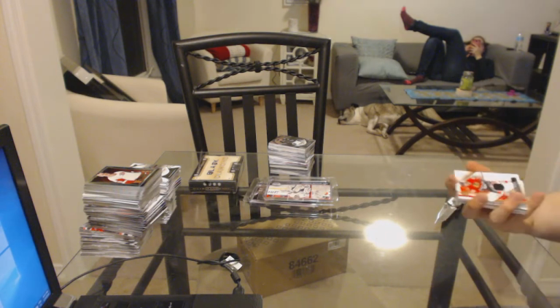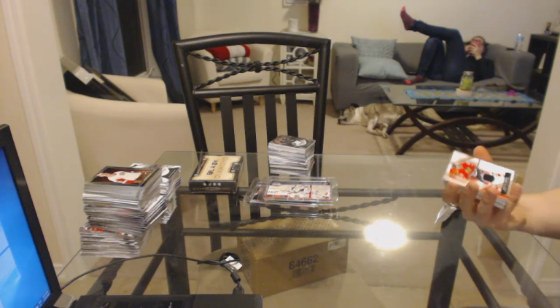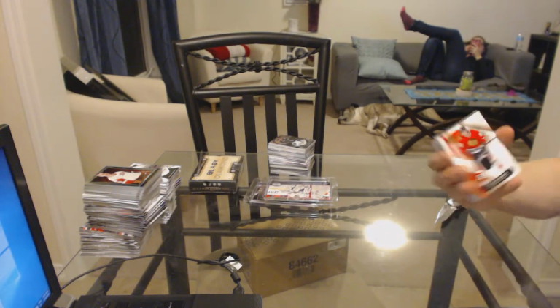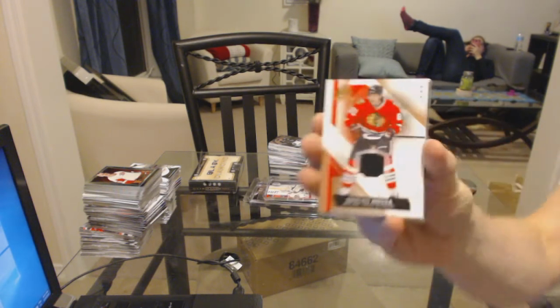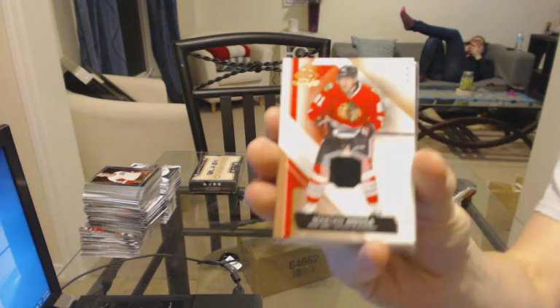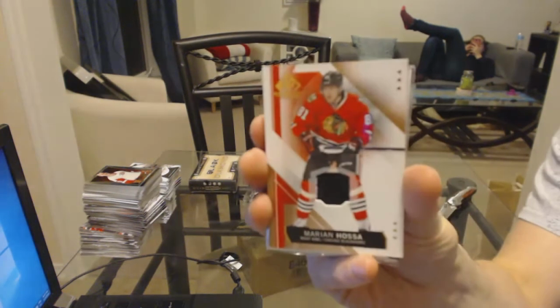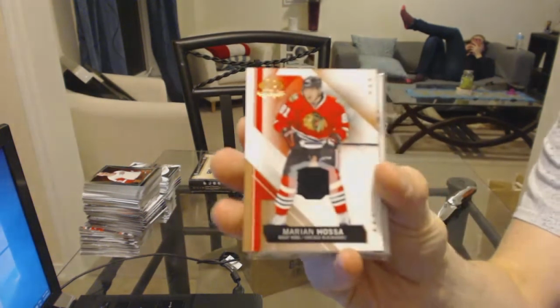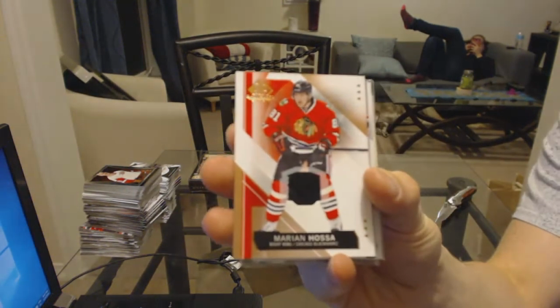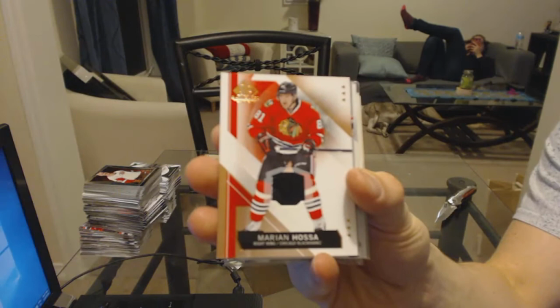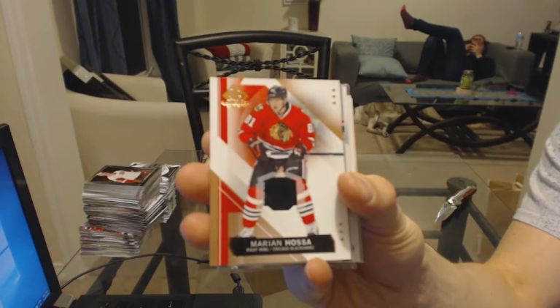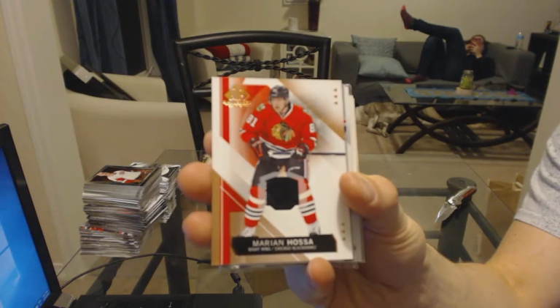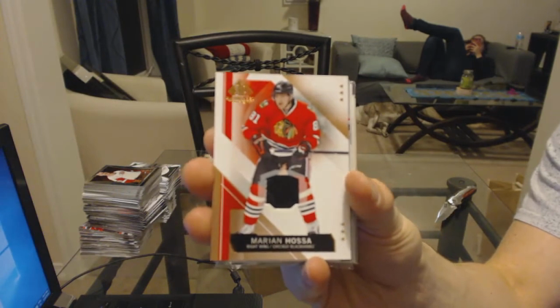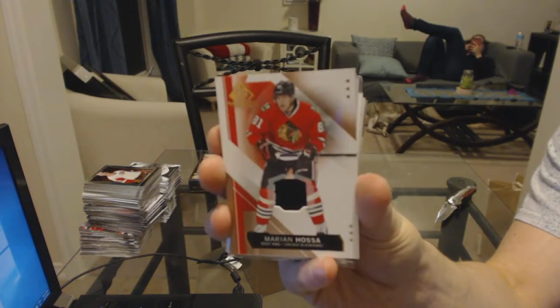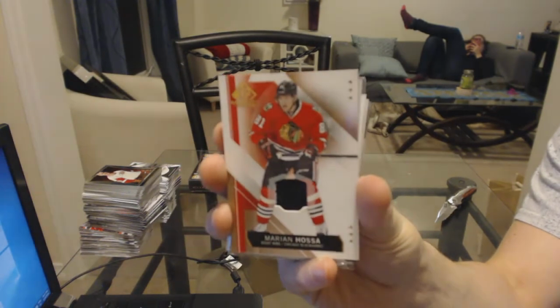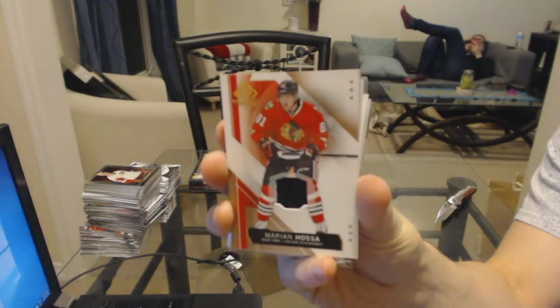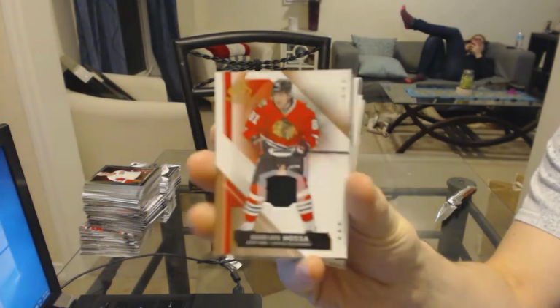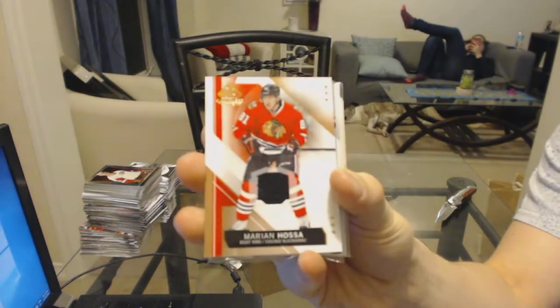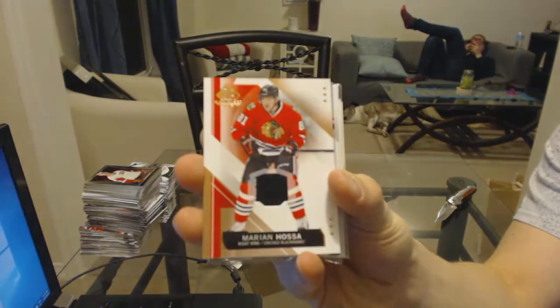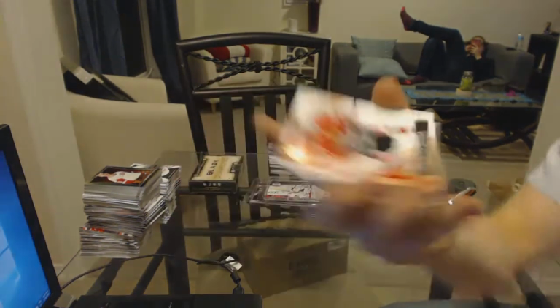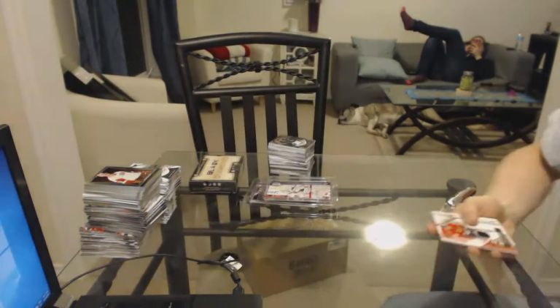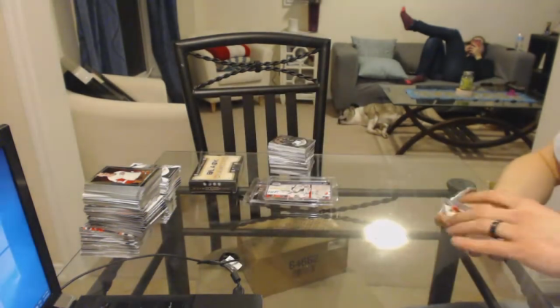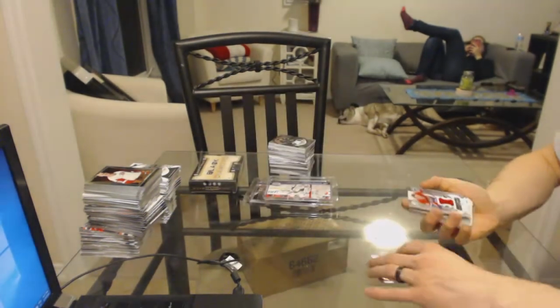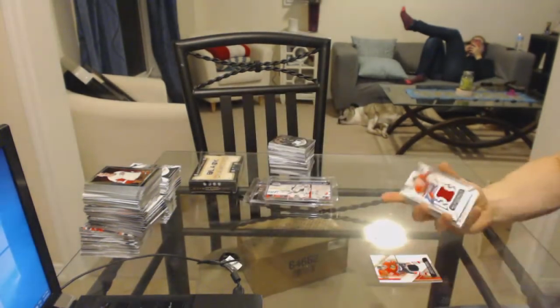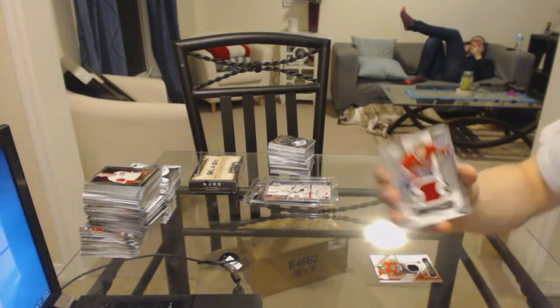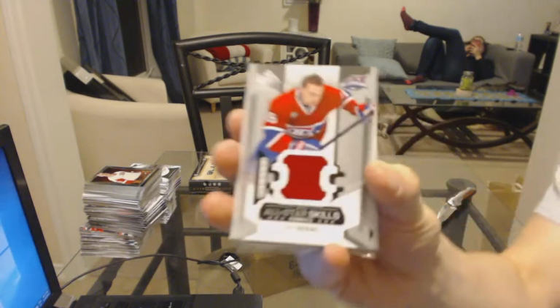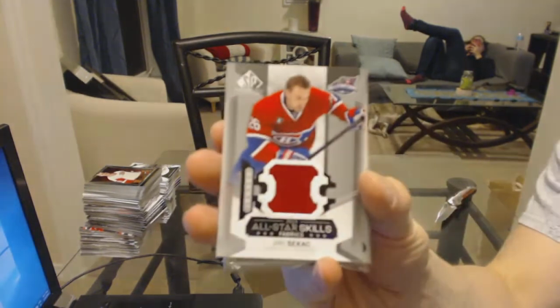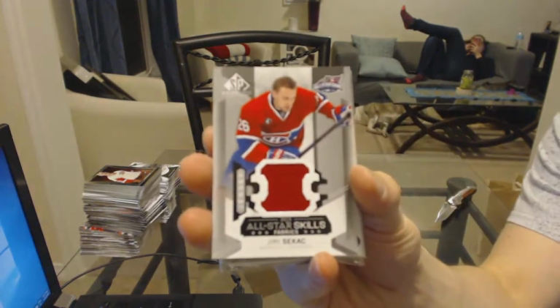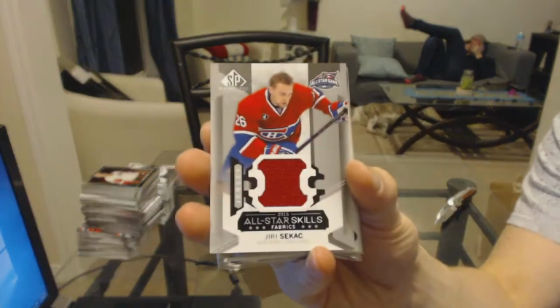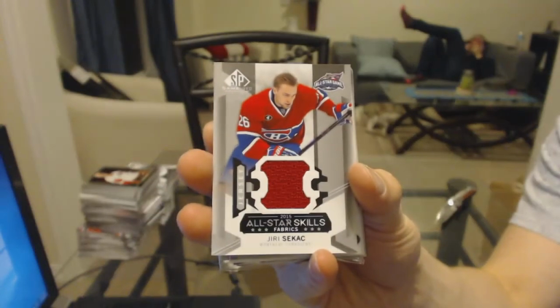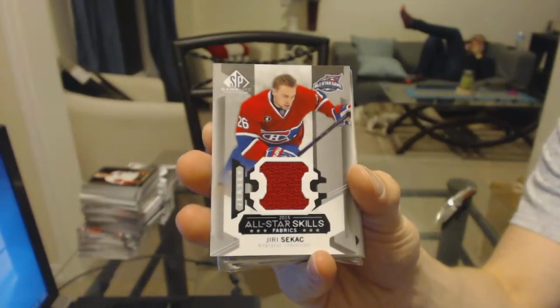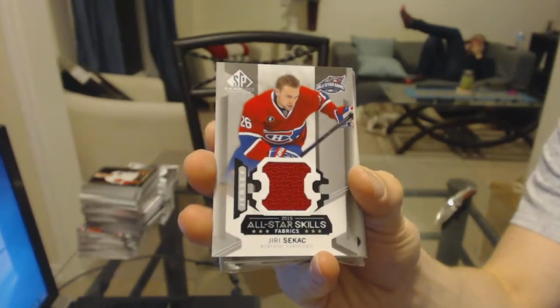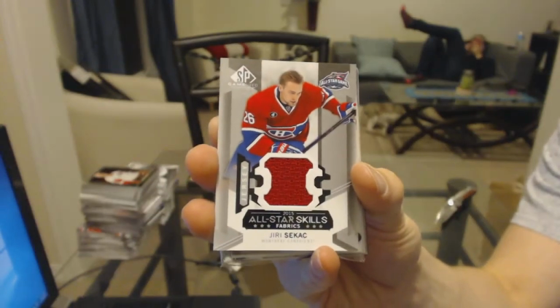All right, base jersey for the Chicago Blackhawks — Marian Hossa. All-star skills jersey for the Montreal Canadiens — Ziri C. Catch.